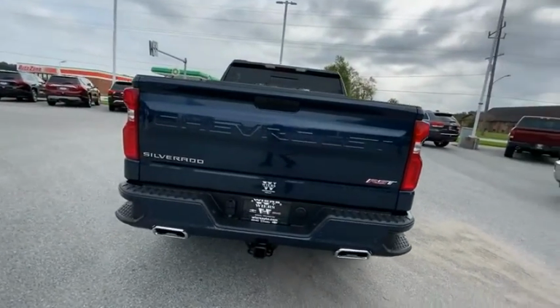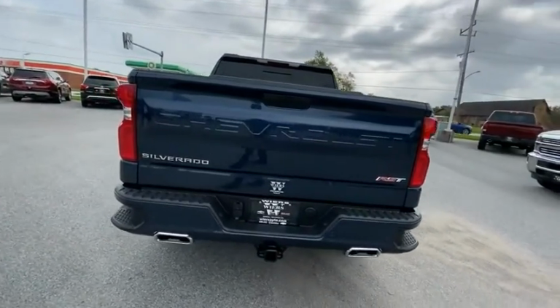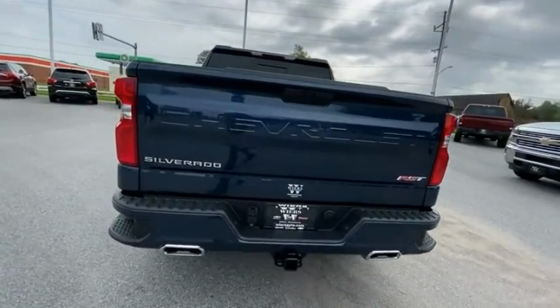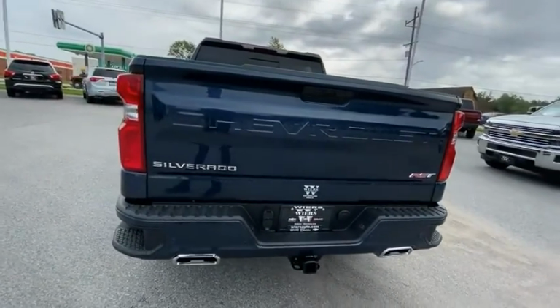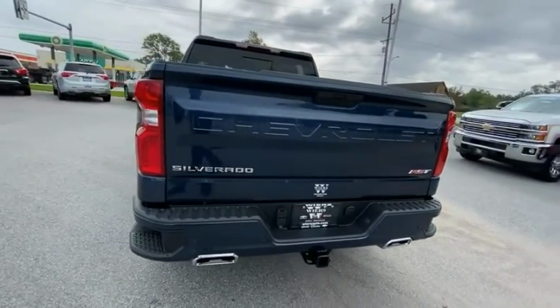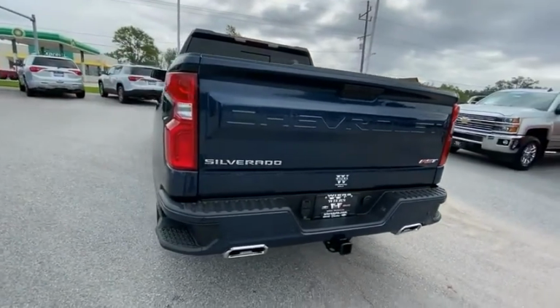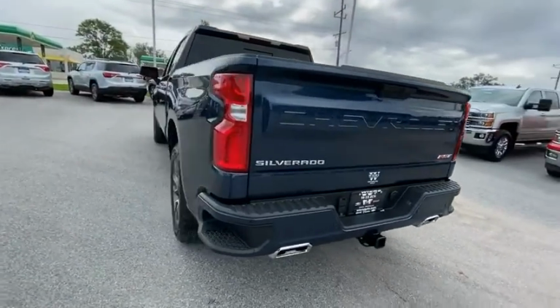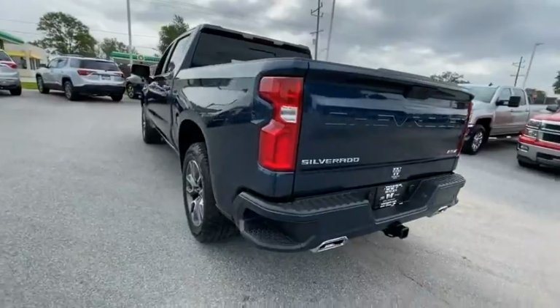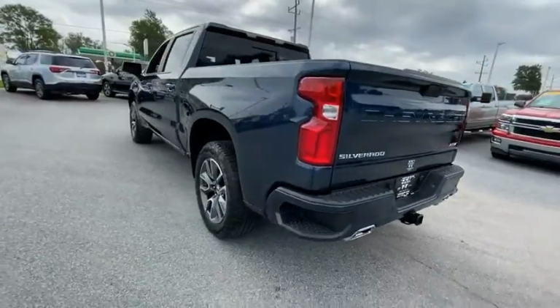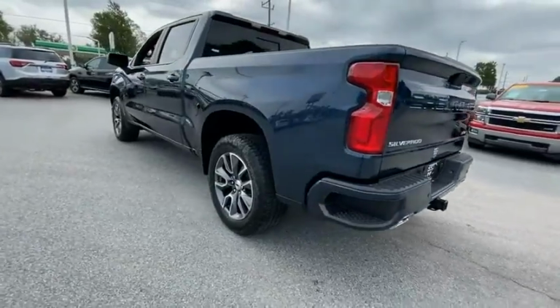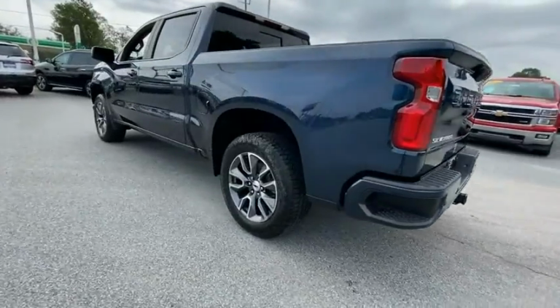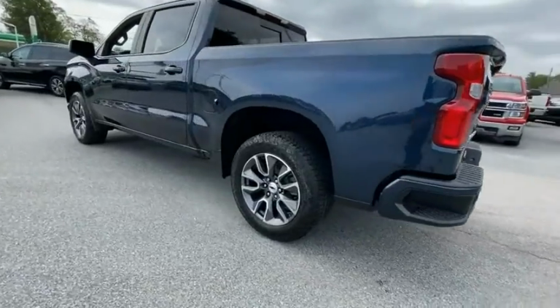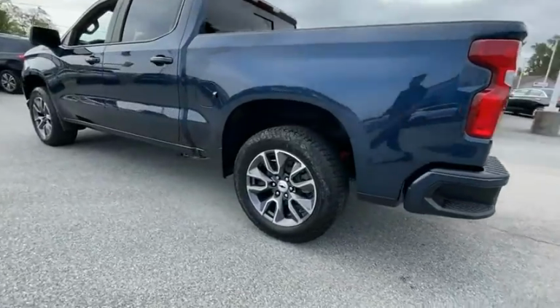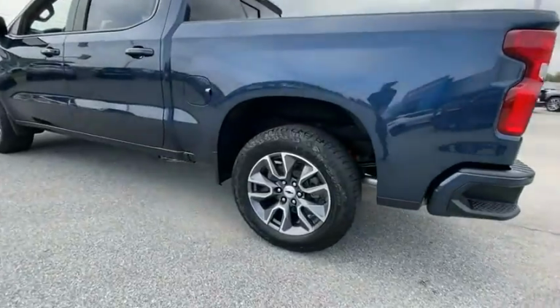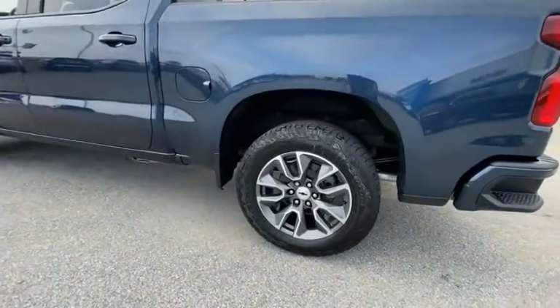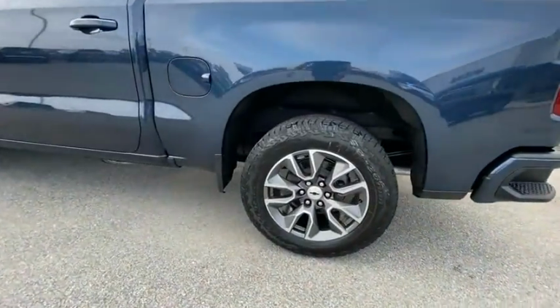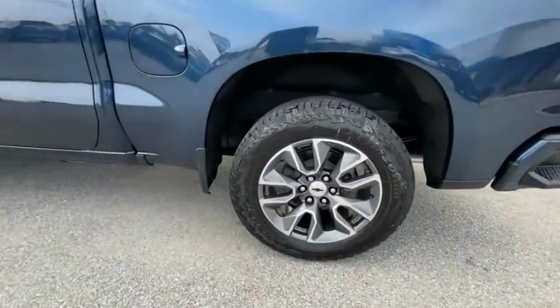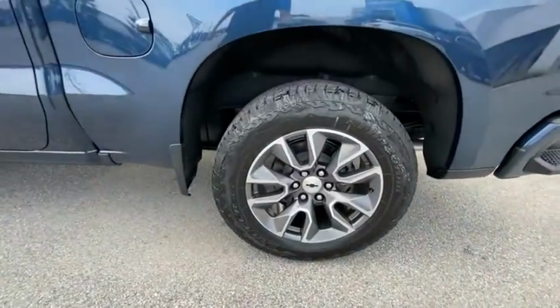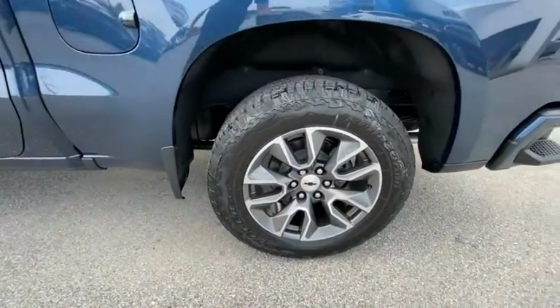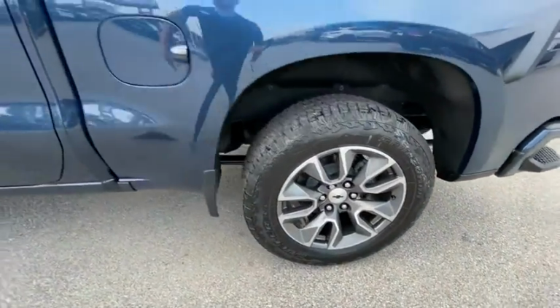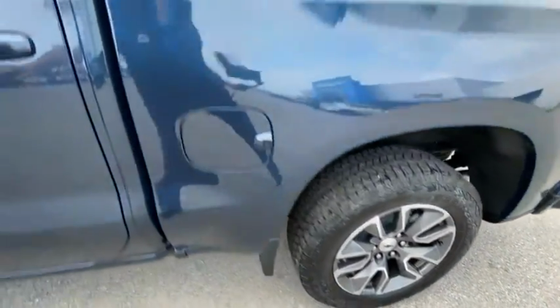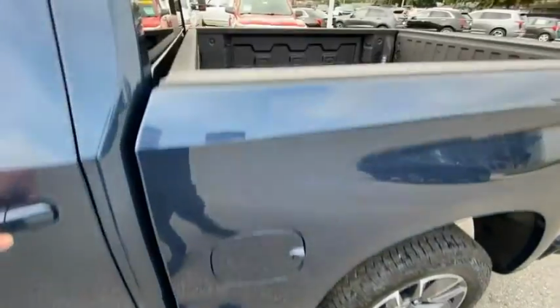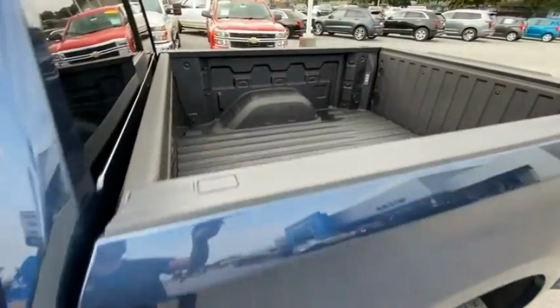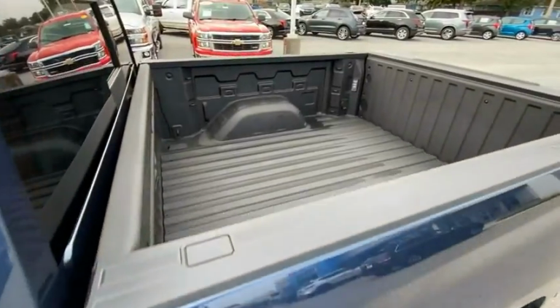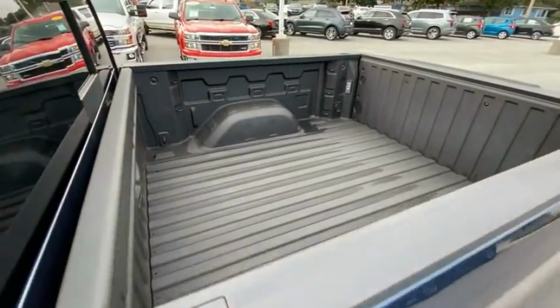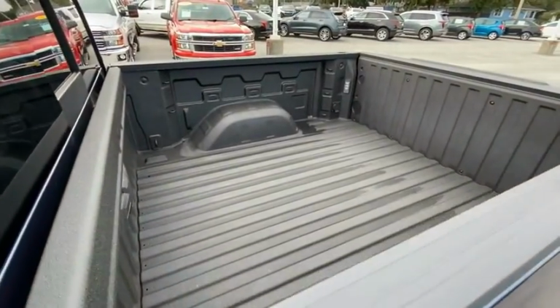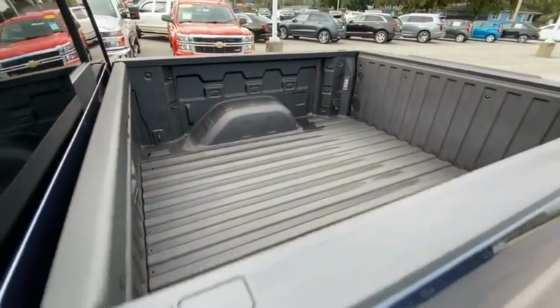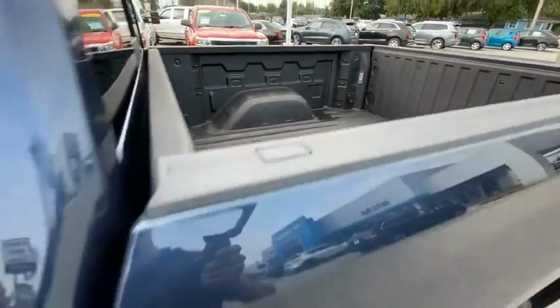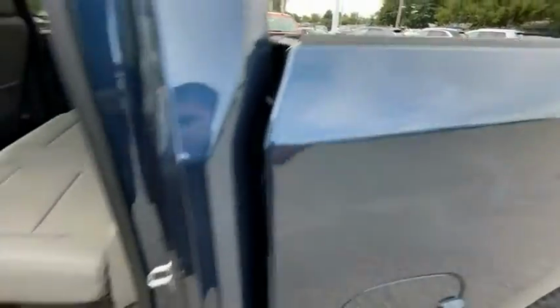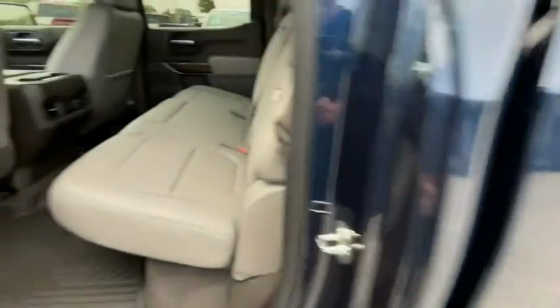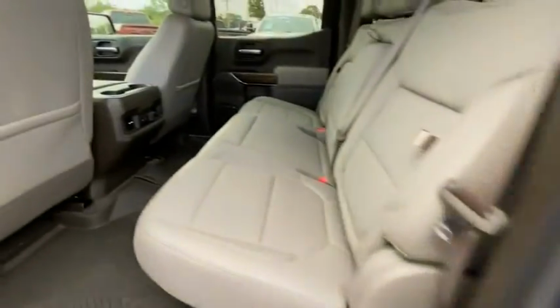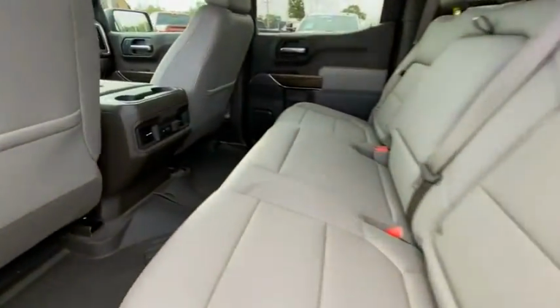Hill descent control, electronic stability control, brake assist, traction control, rear step bumper, remote keyless entry, fog lights, trailering package, four-wheel disc brakes,